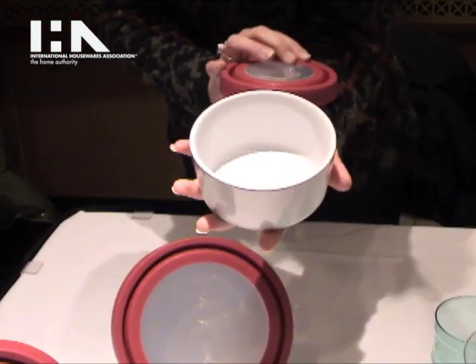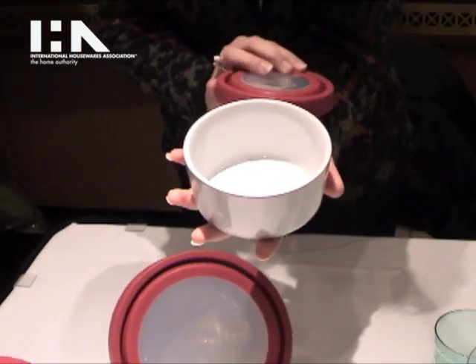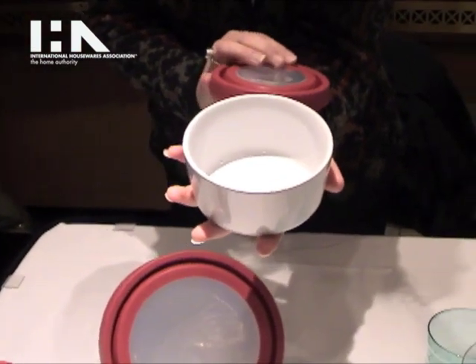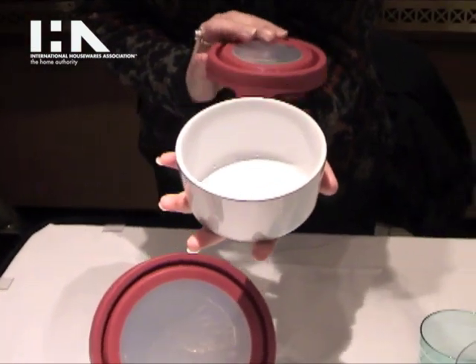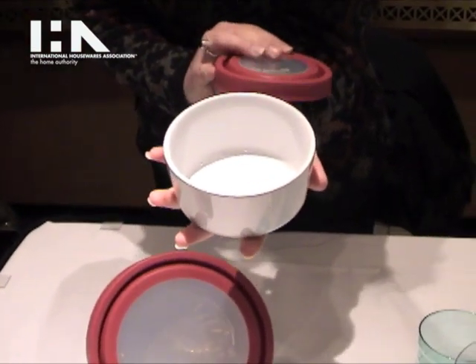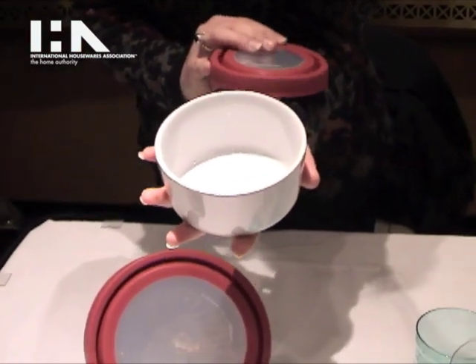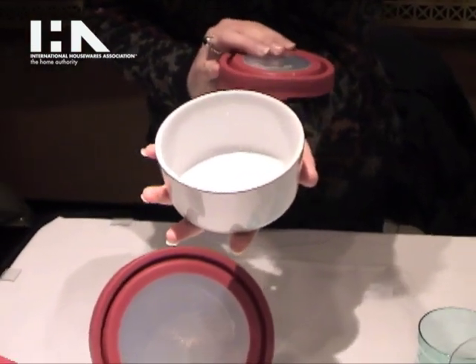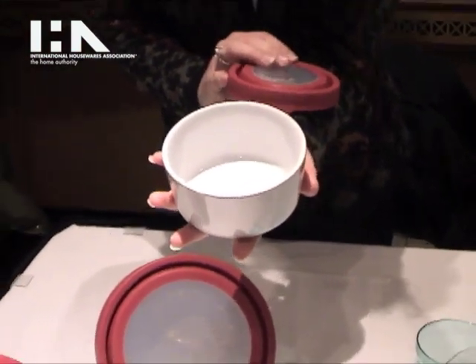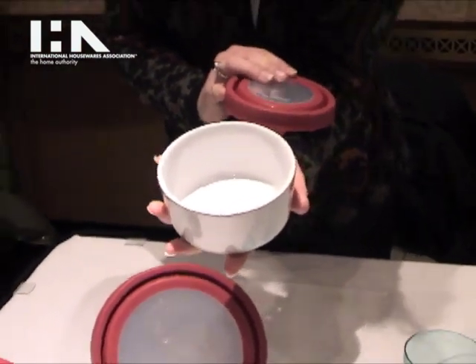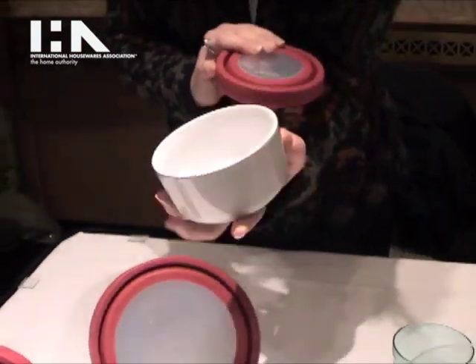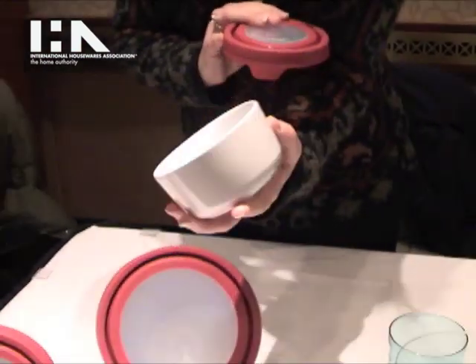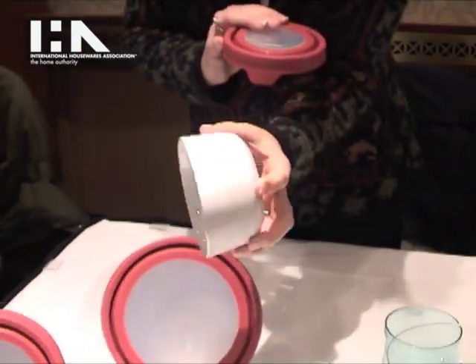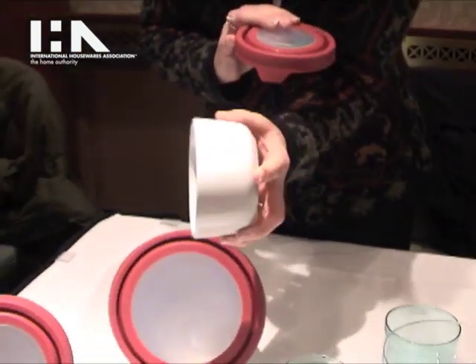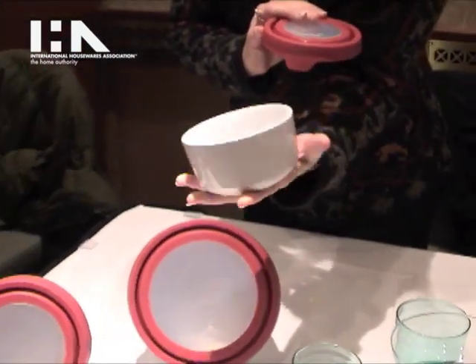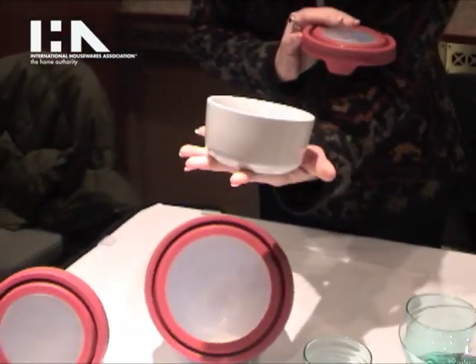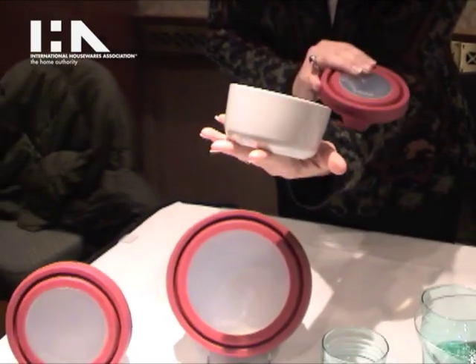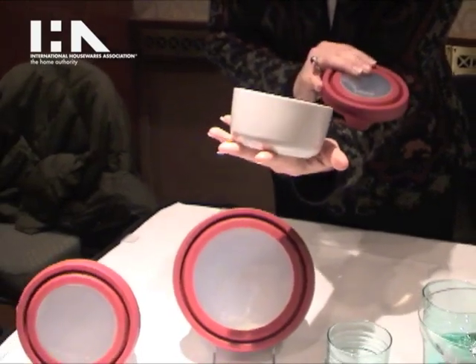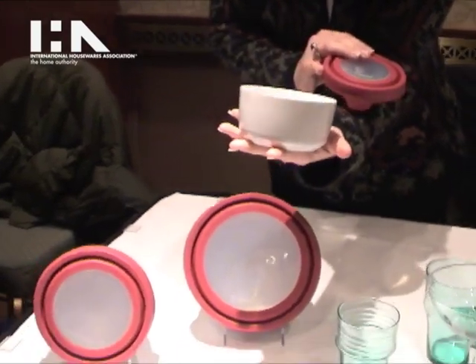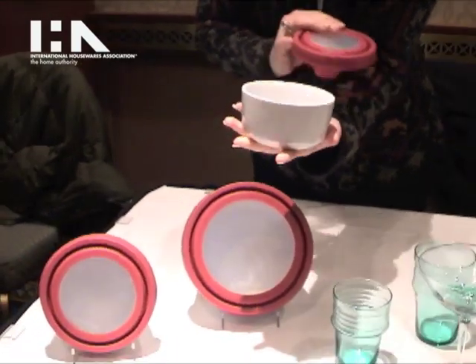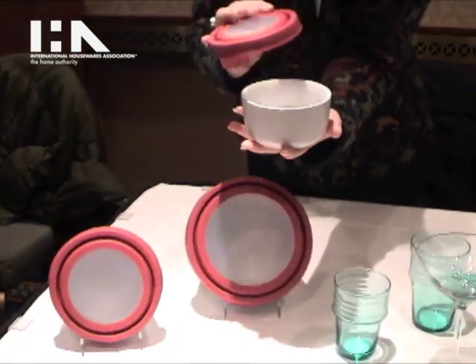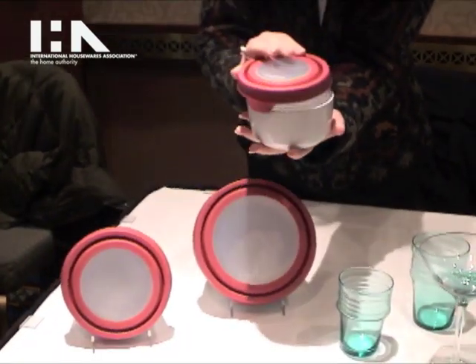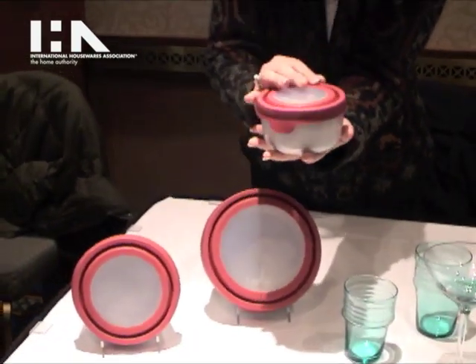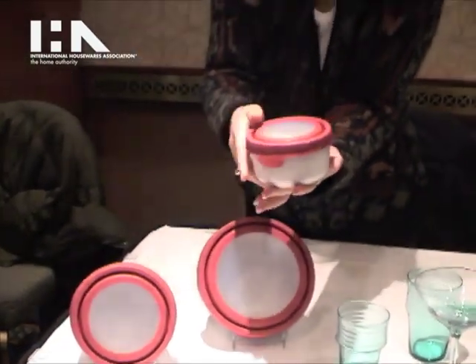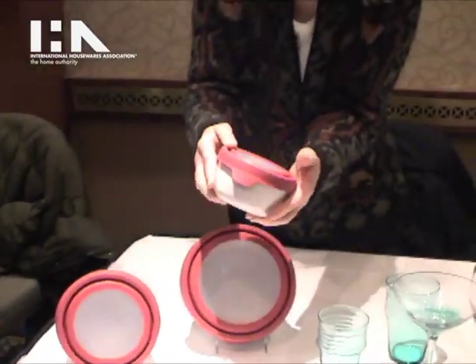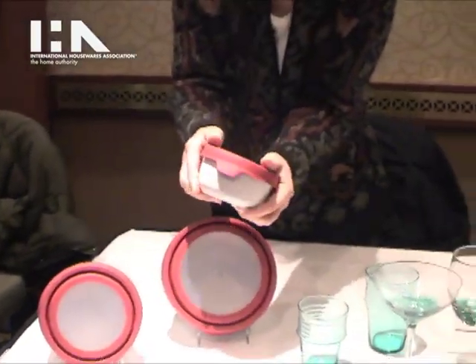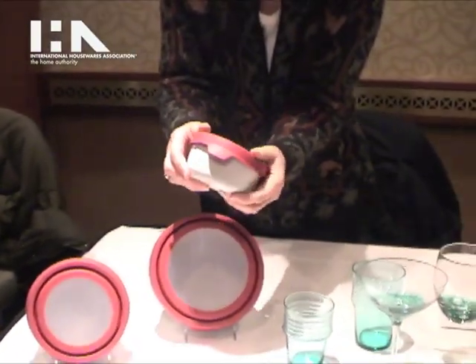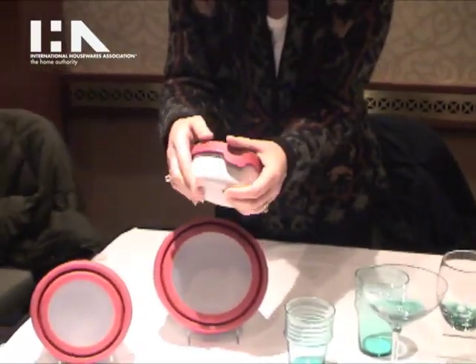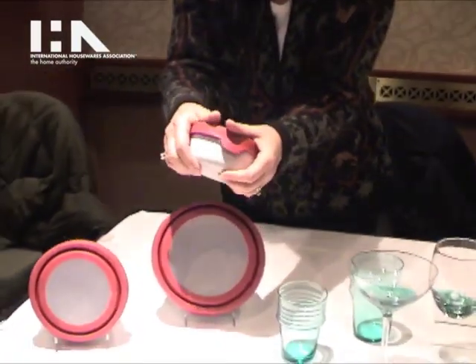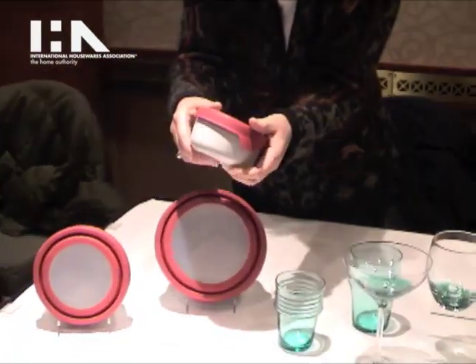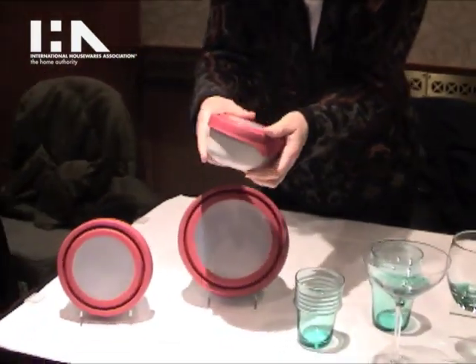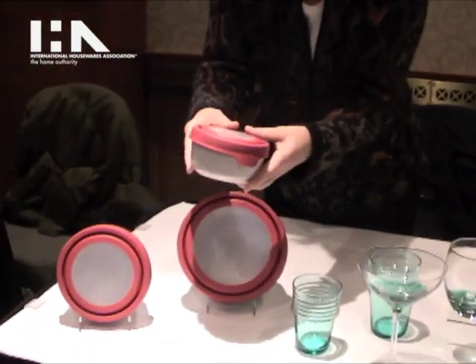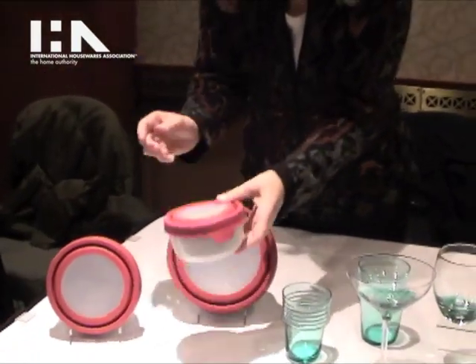It's oven to table, freezer, and microwave safe, and we will be introducing it with our colors as well — and that's the element that ceramic brings to the collection.